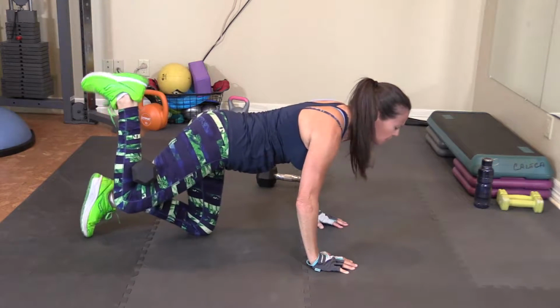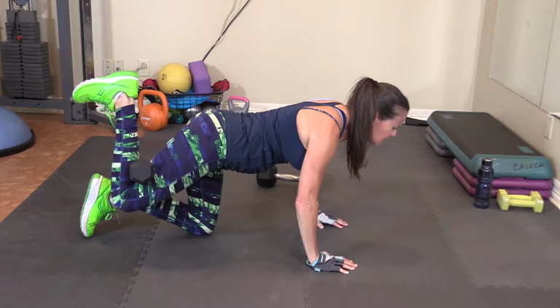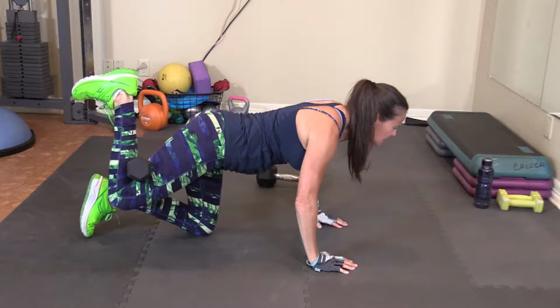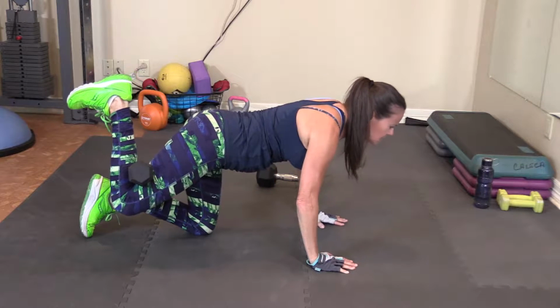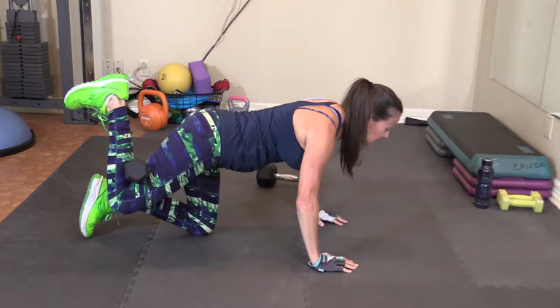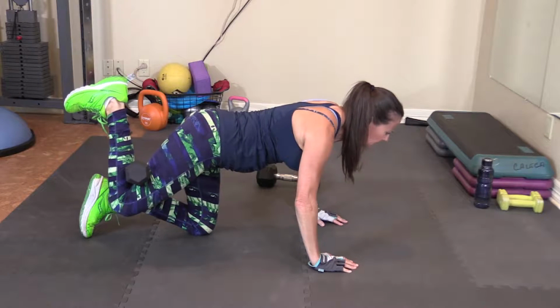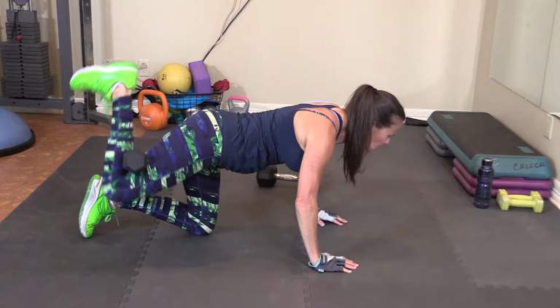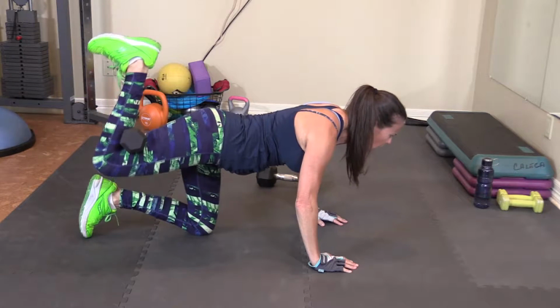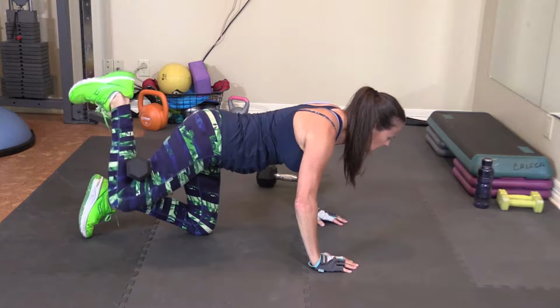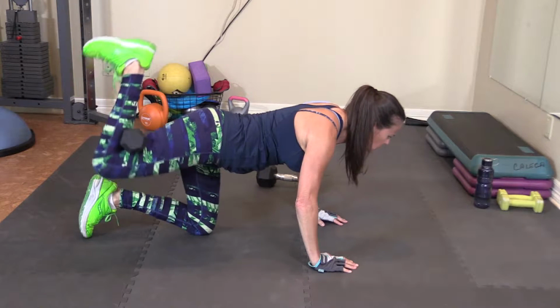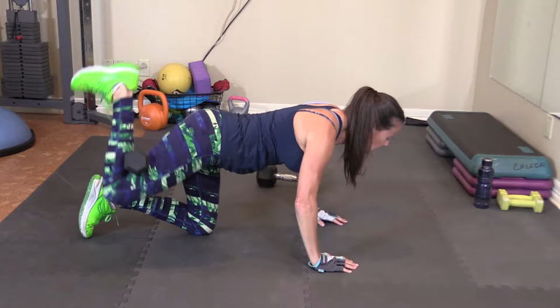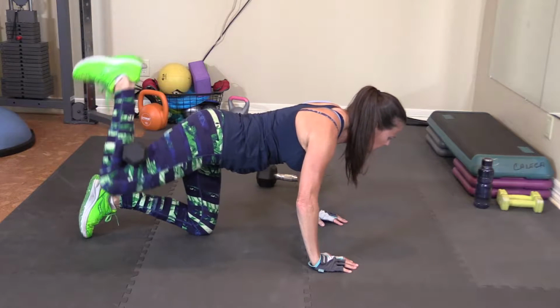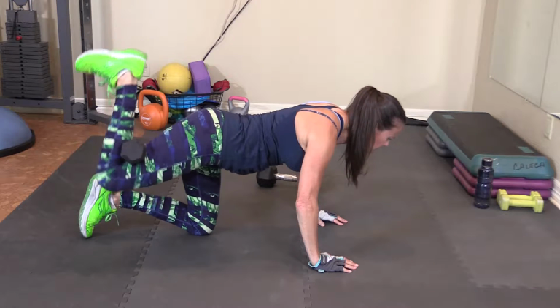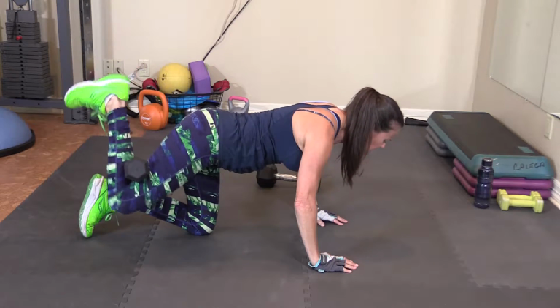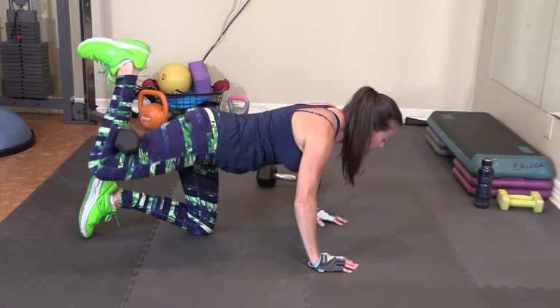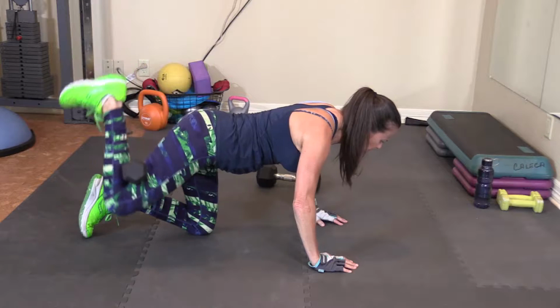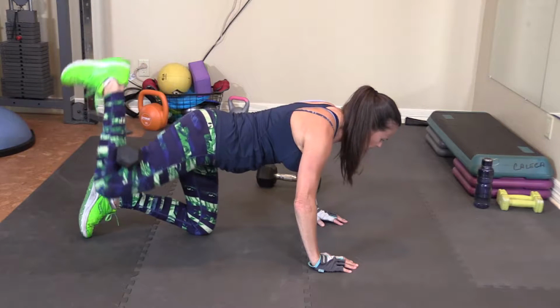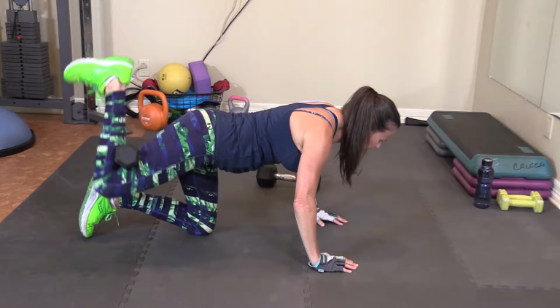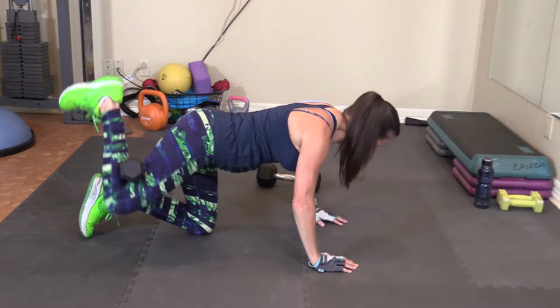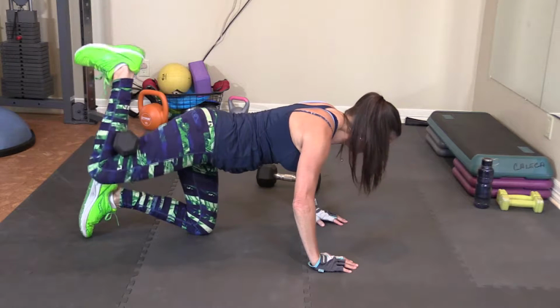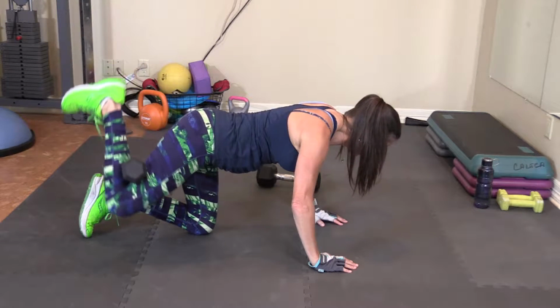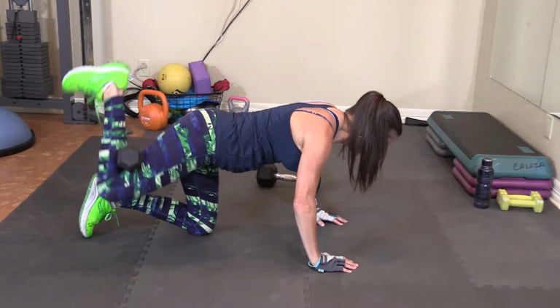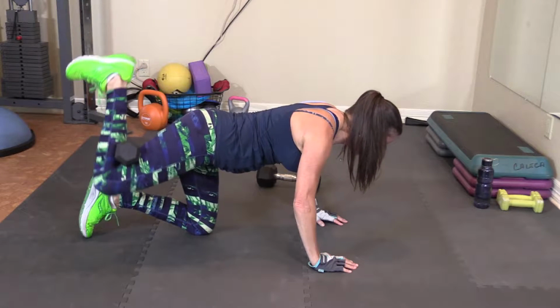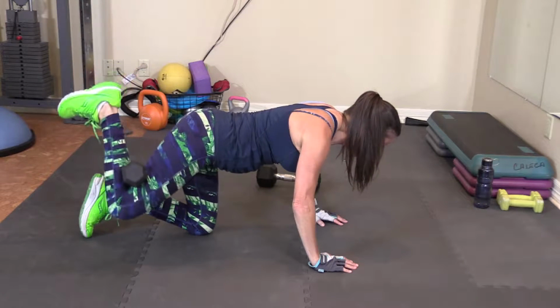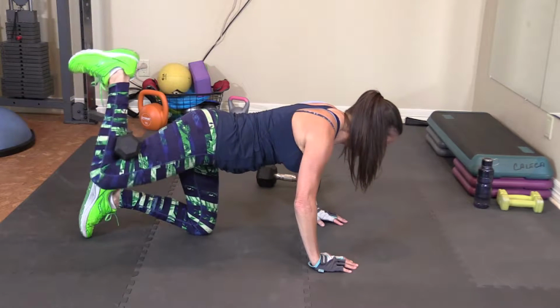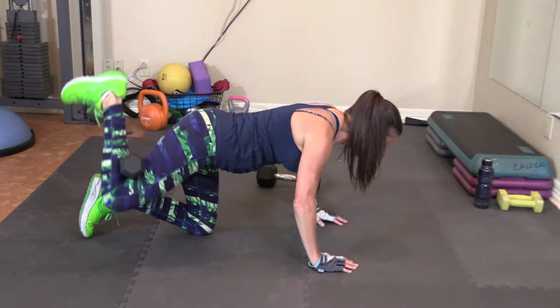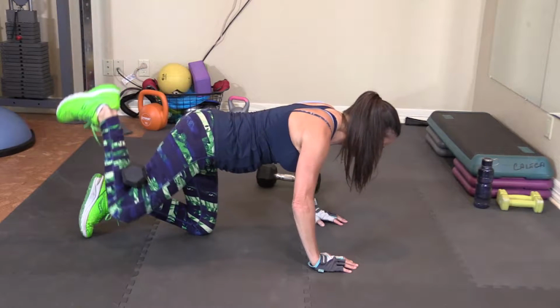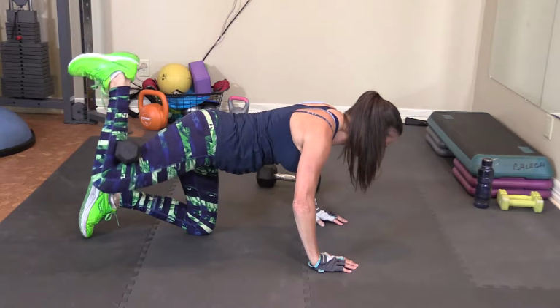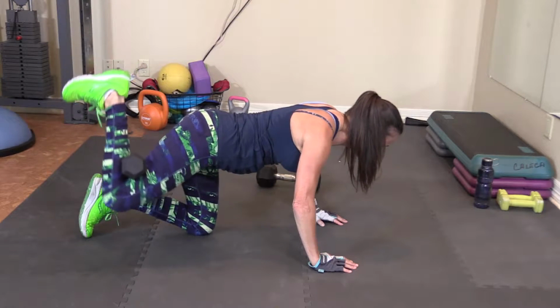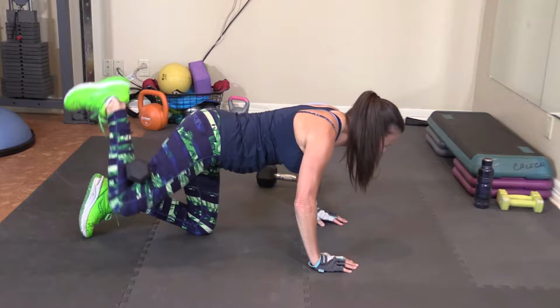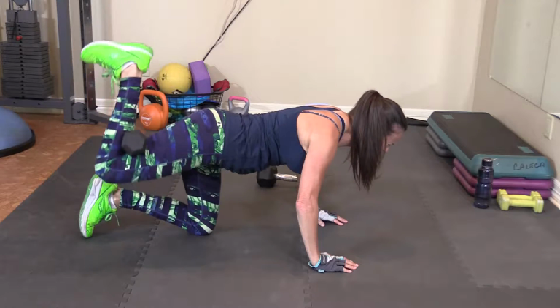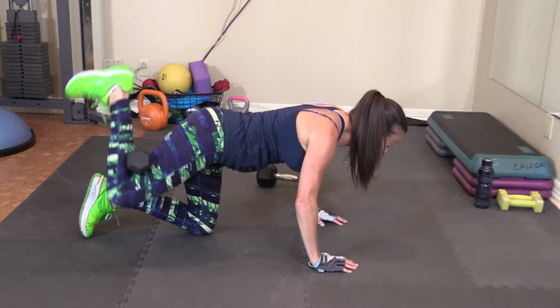Little presses here. Pop the heel up — 1, 2, 3, 4, 5, 6, 7, 8, 9, and 10.